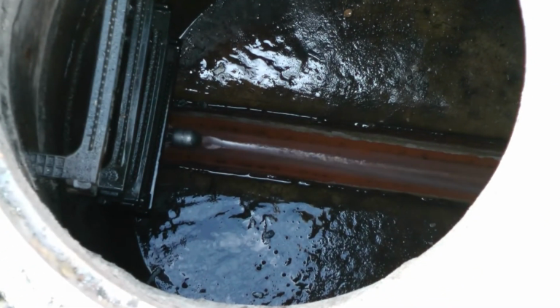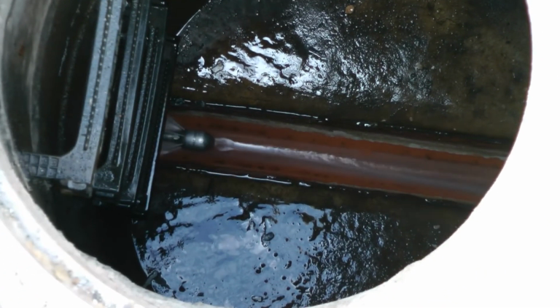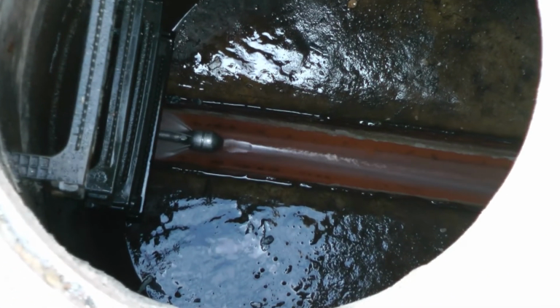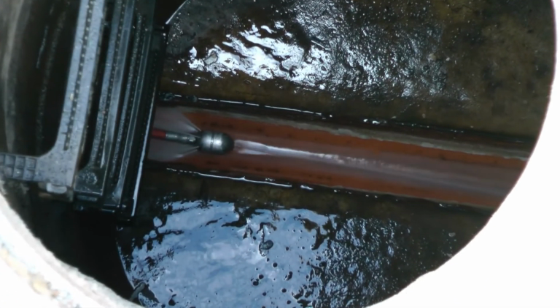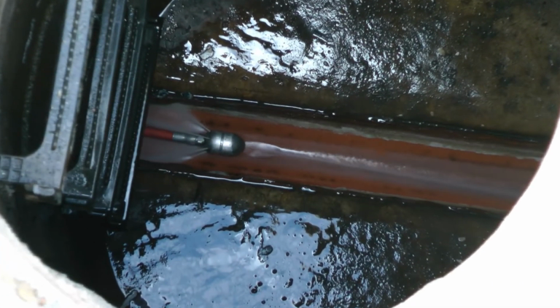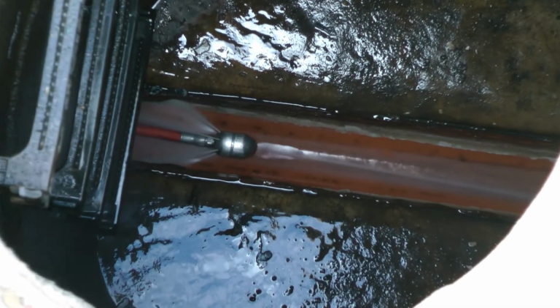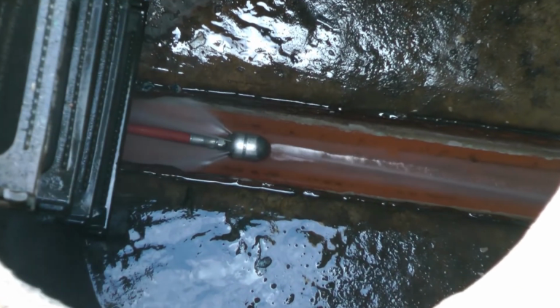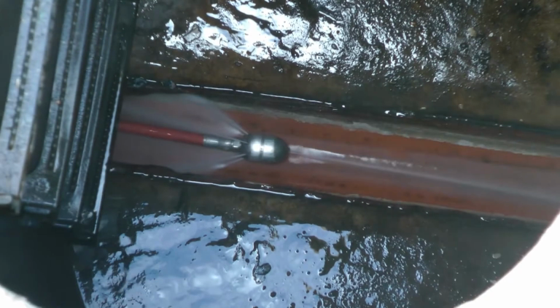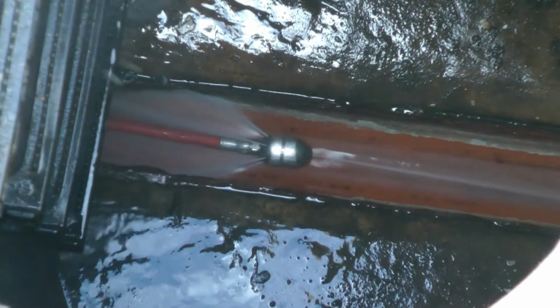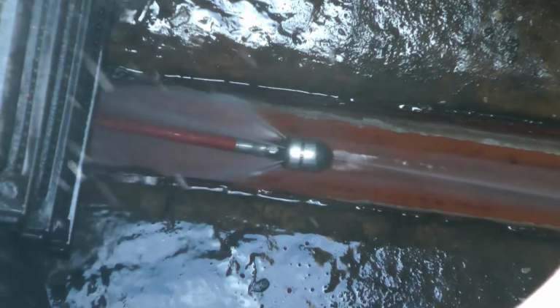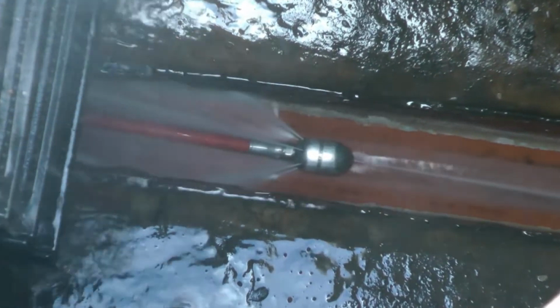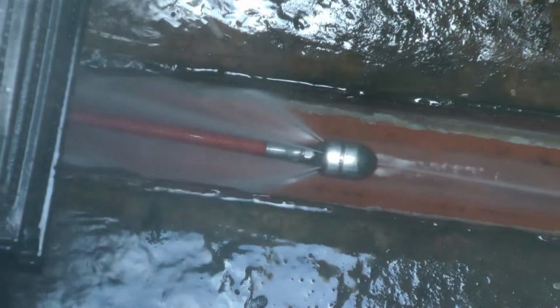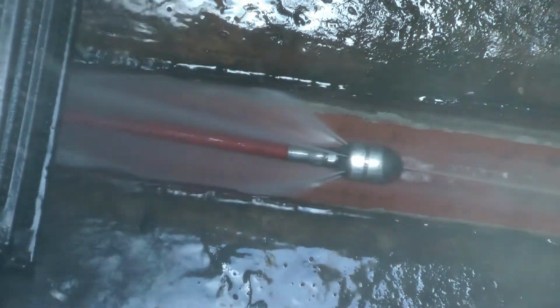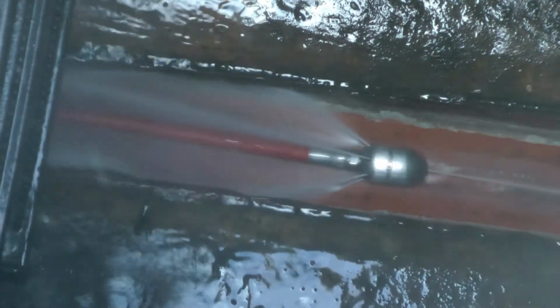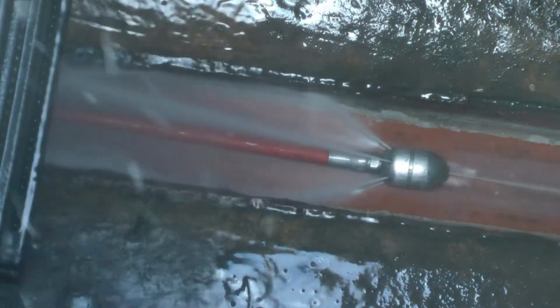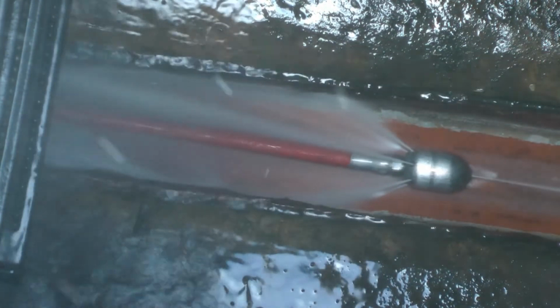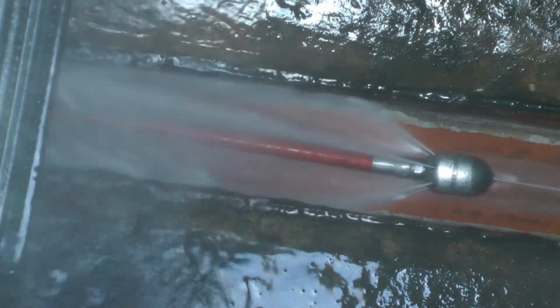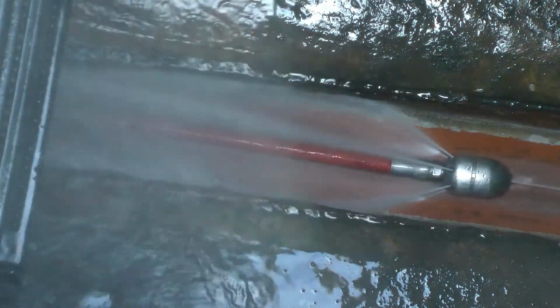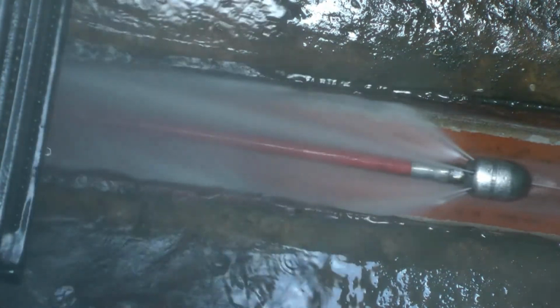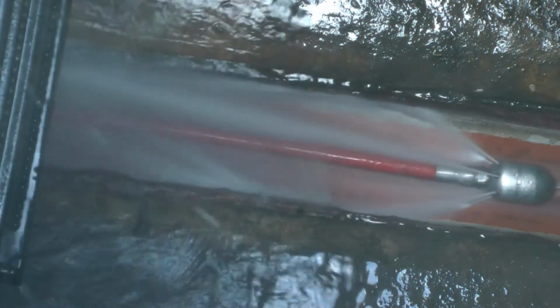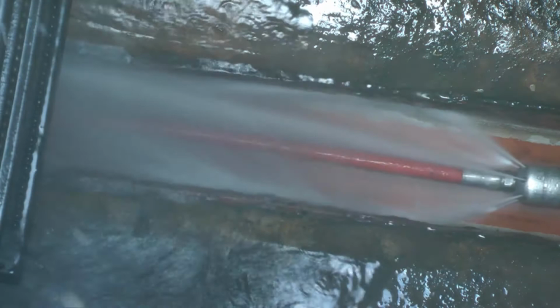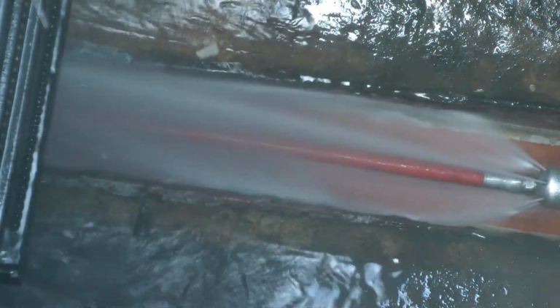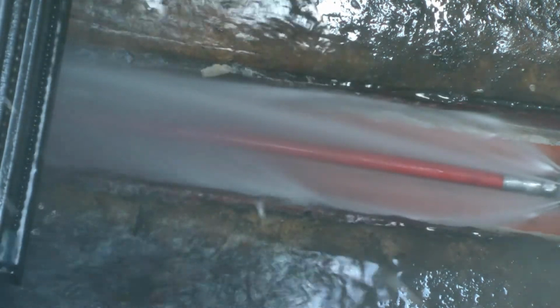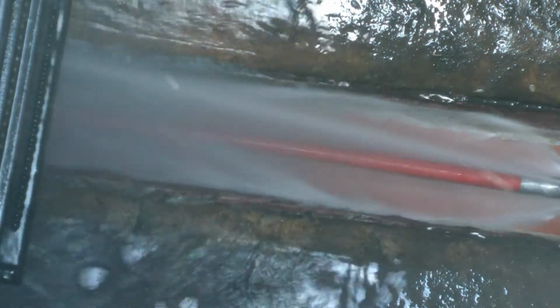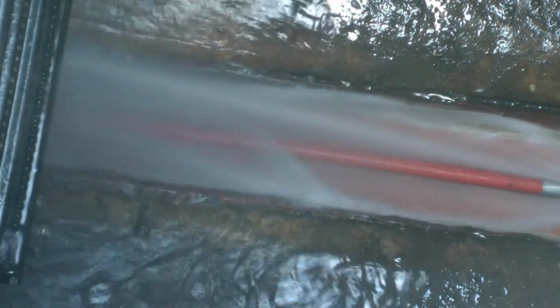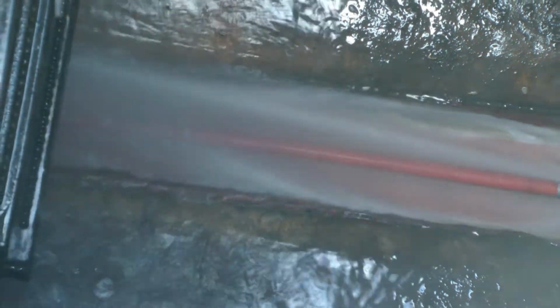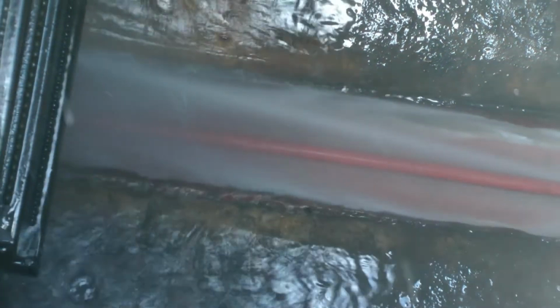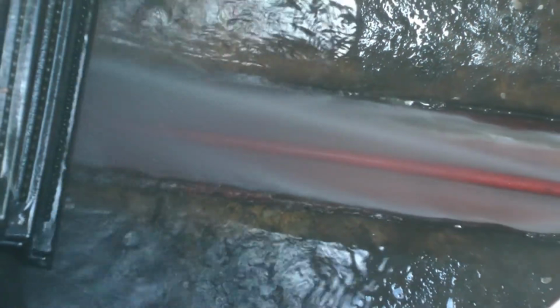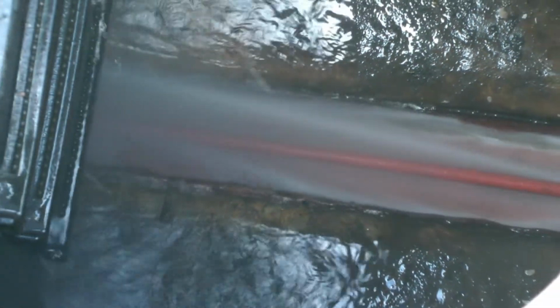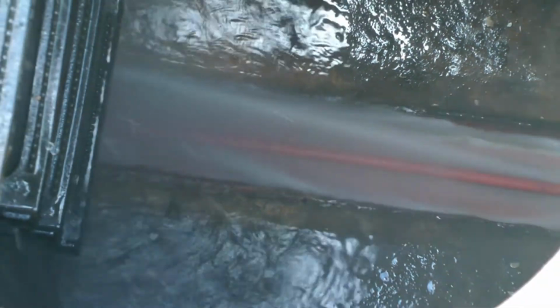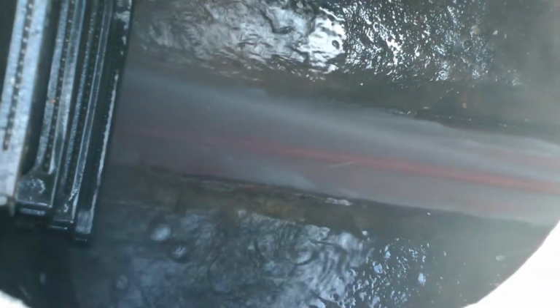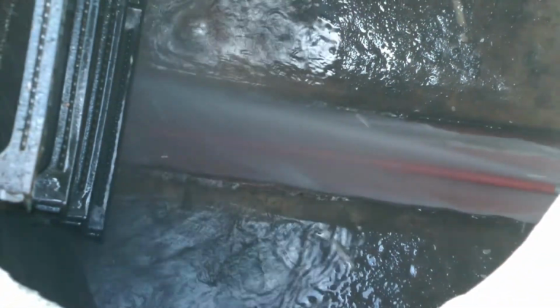Now as impressive as this looks, we actually run the pressure four times higher through the pipe to remove all the crud, gunk, and goo to keep you worry free. And remember folks, clean pipes are happy pipes.